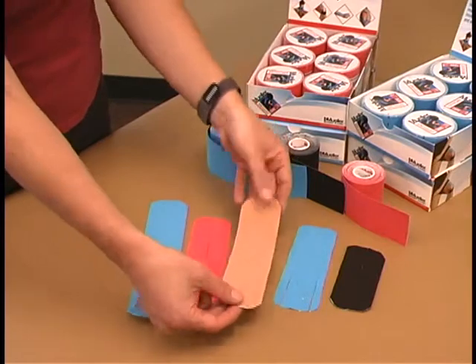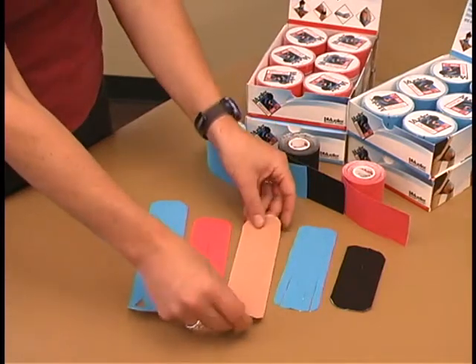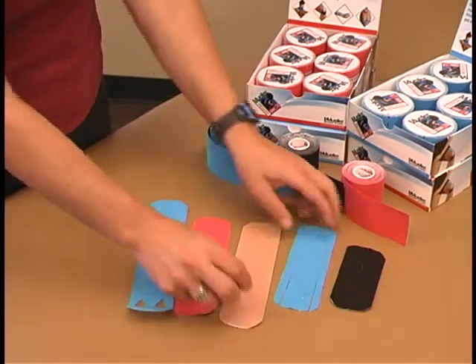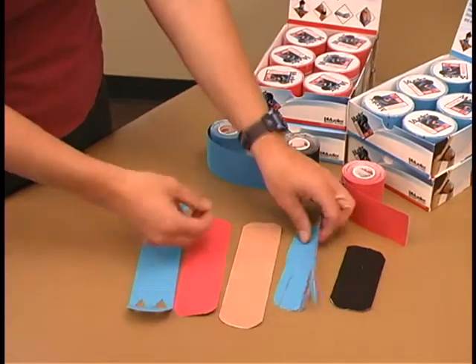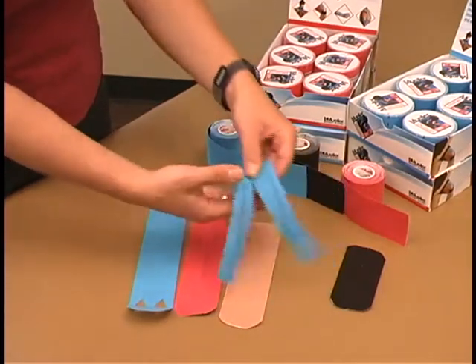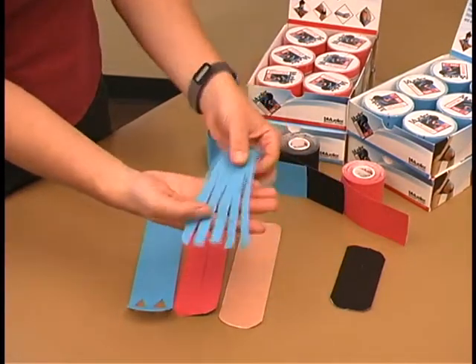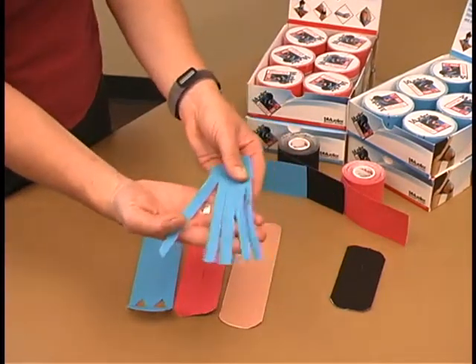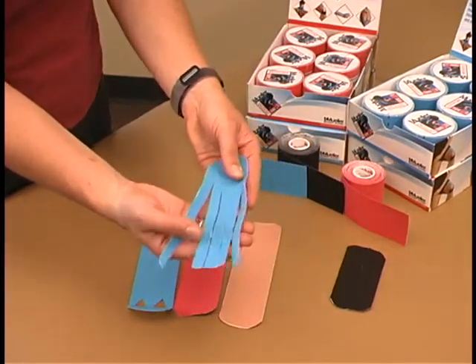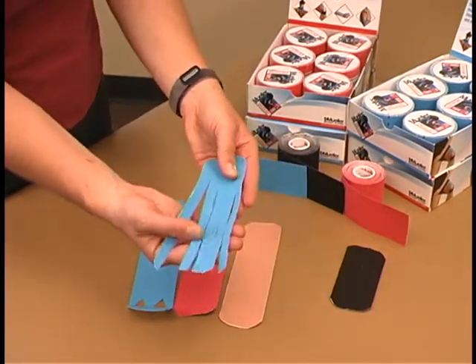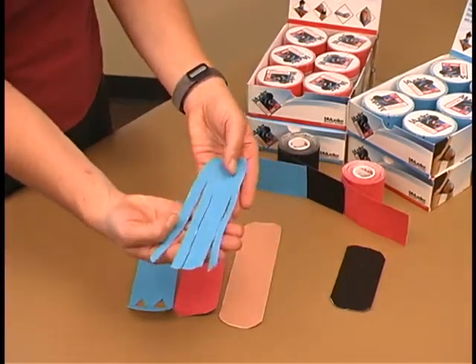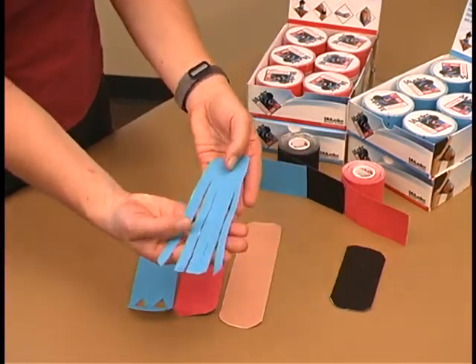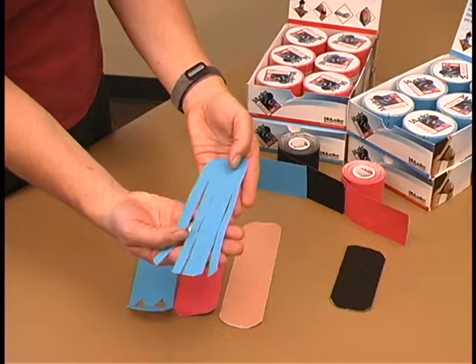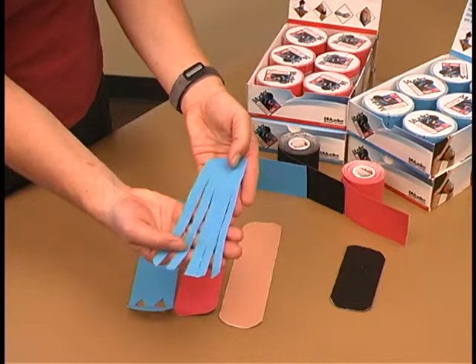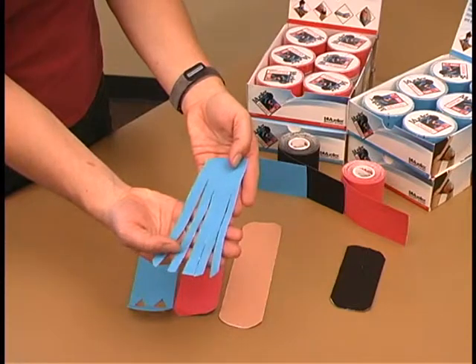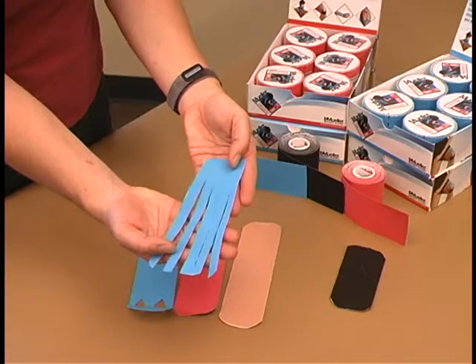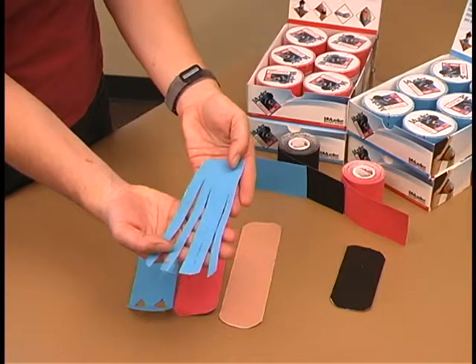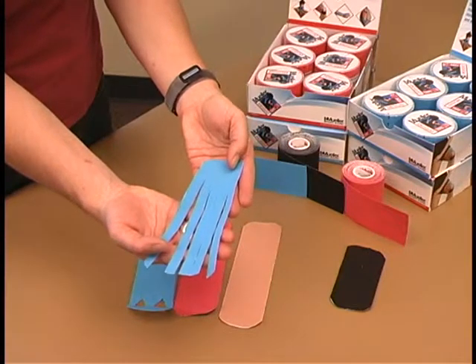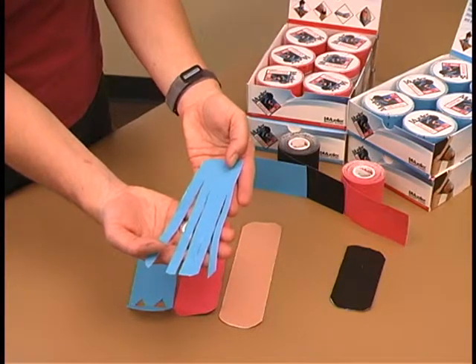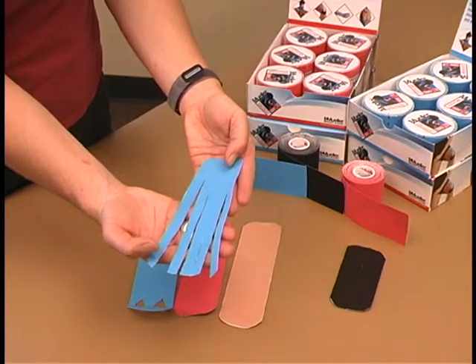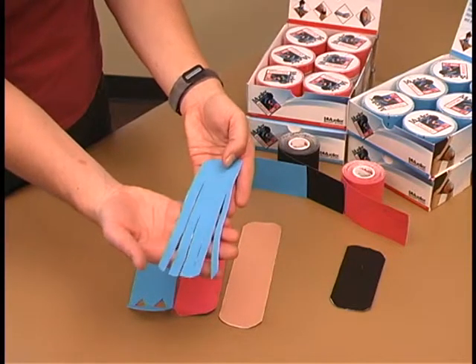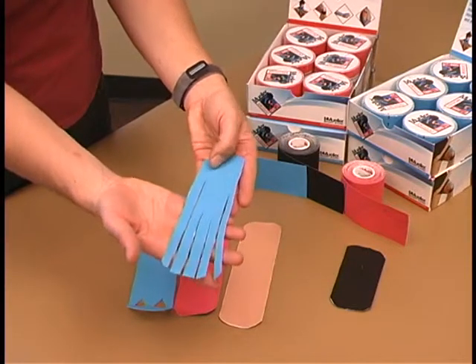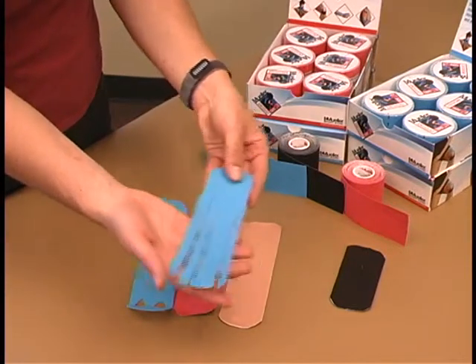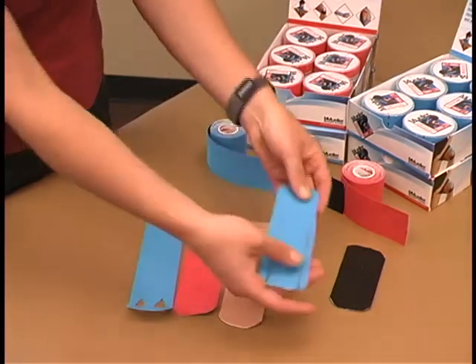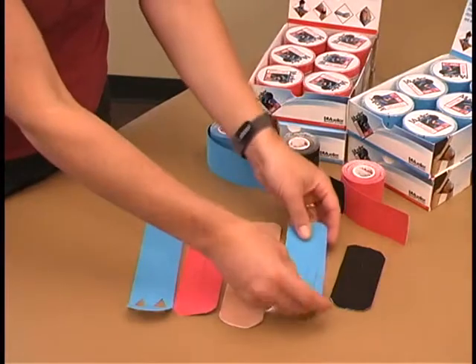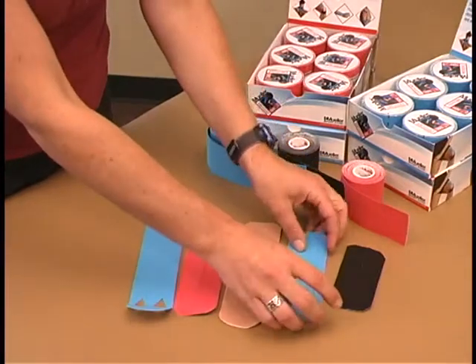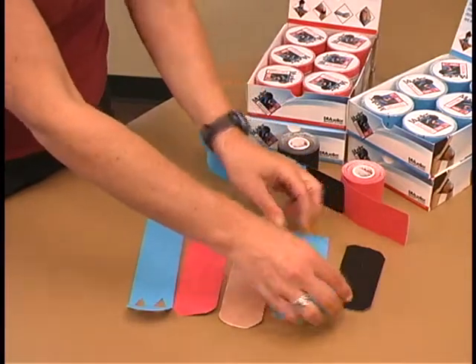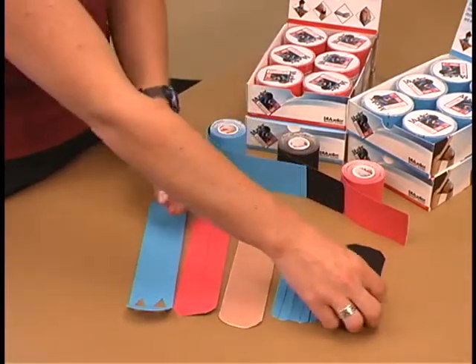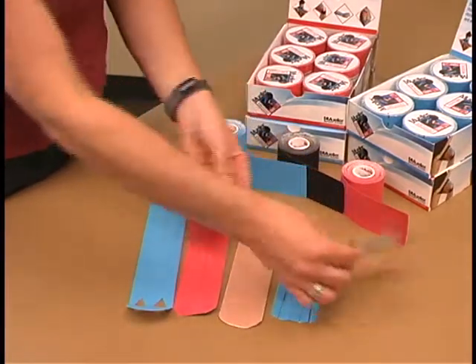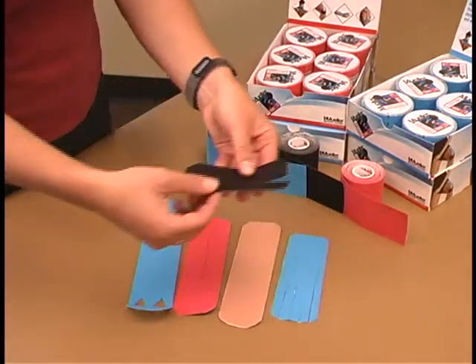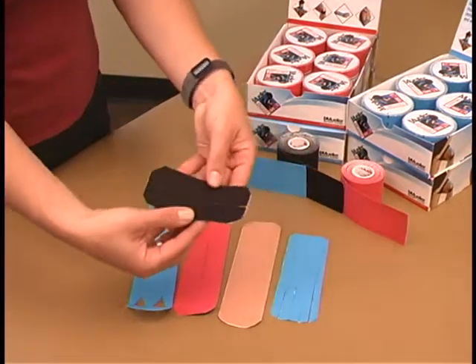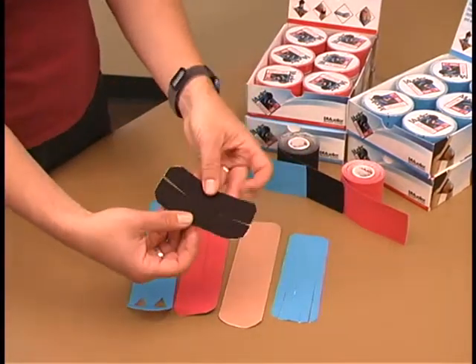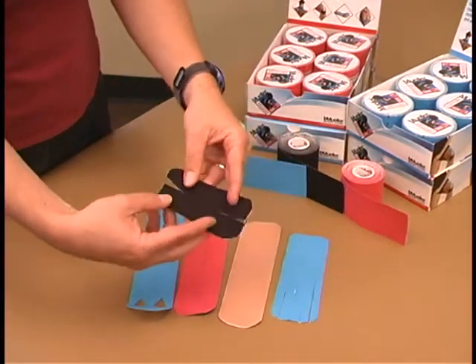The fan shape is used for lymph correction. The purpose of this fan taping is to channel fluids and reduce swelling. It is applied with 15% tension to the elasticity of the tape.